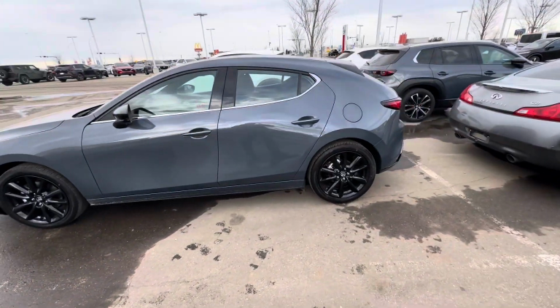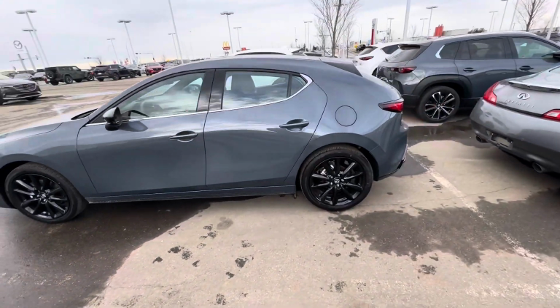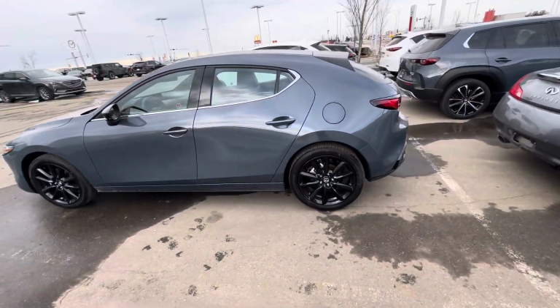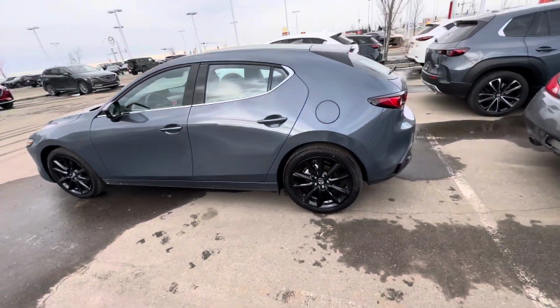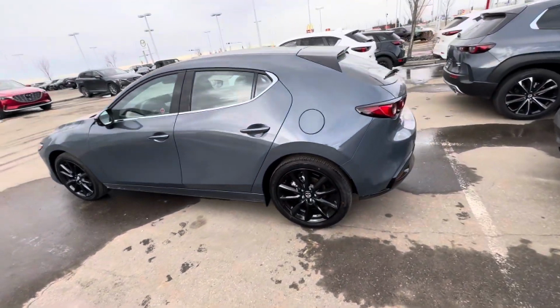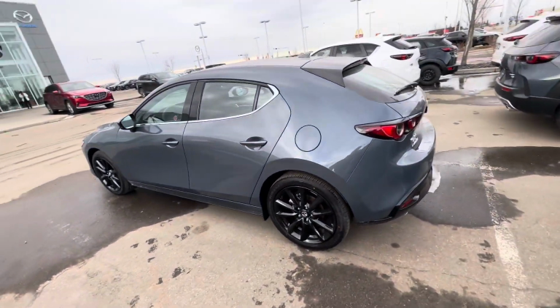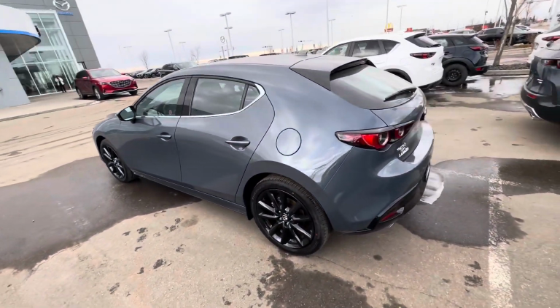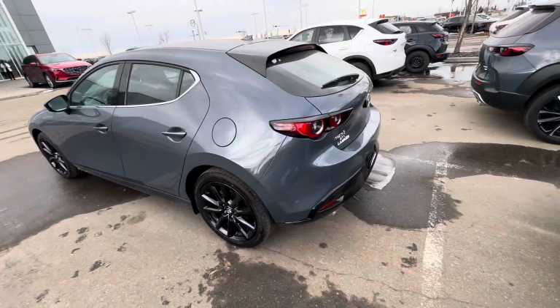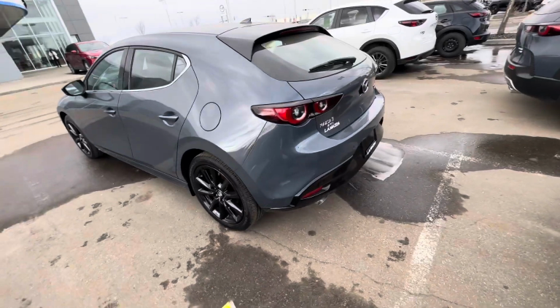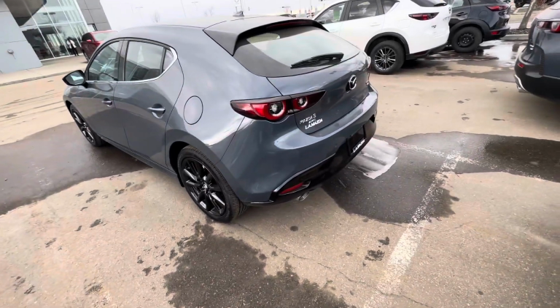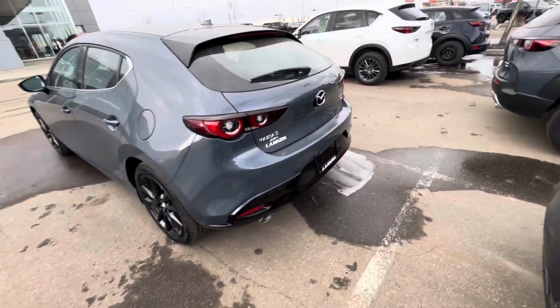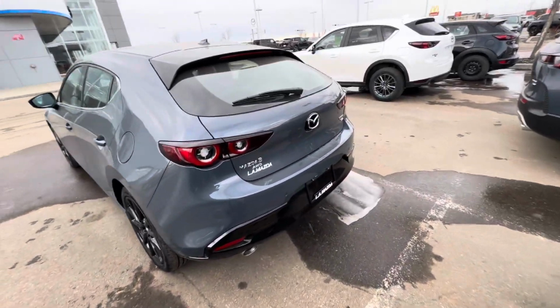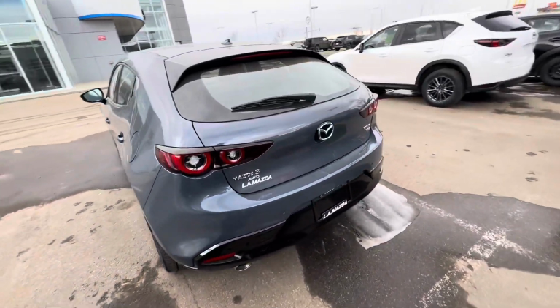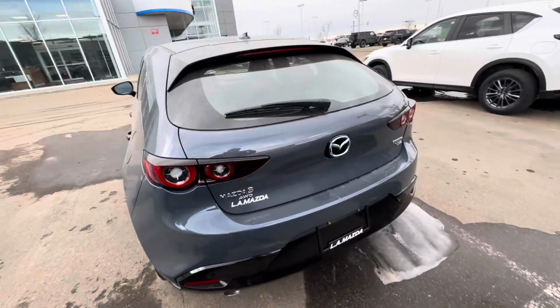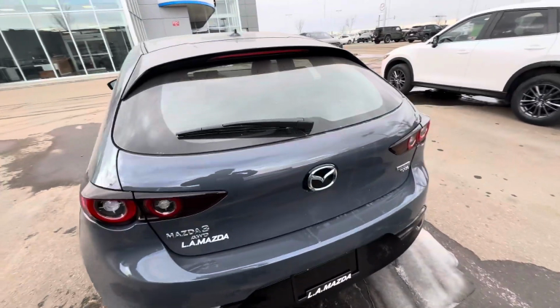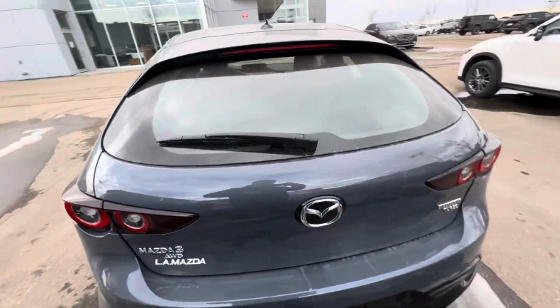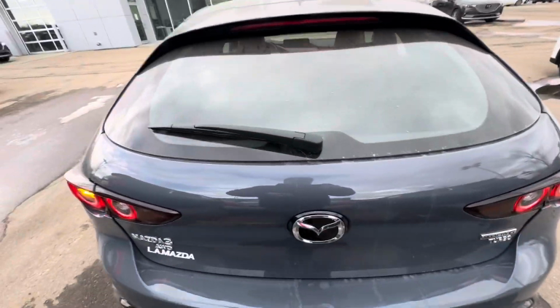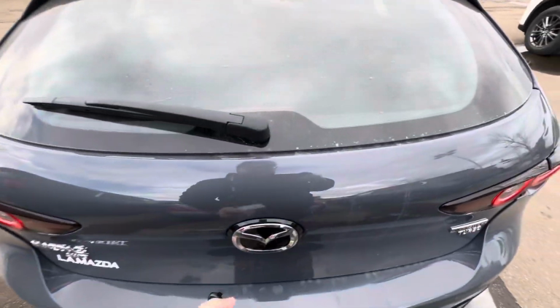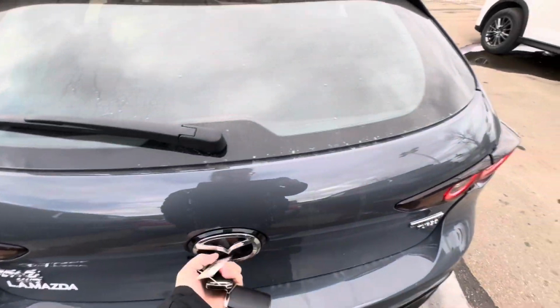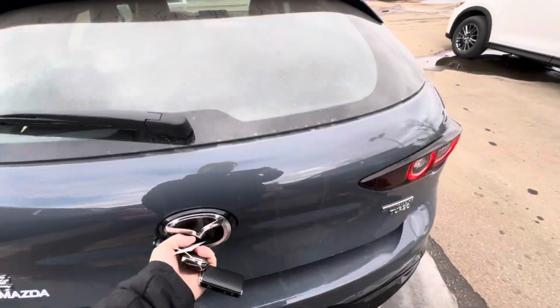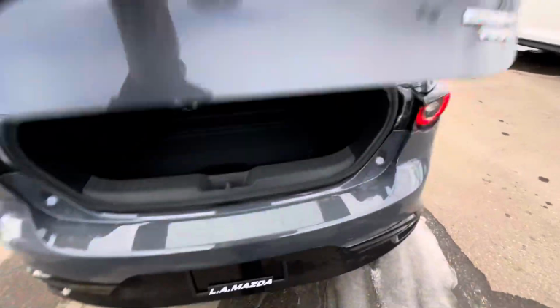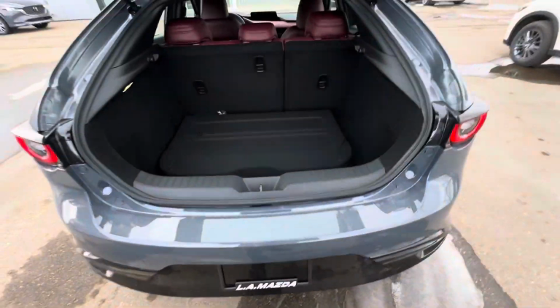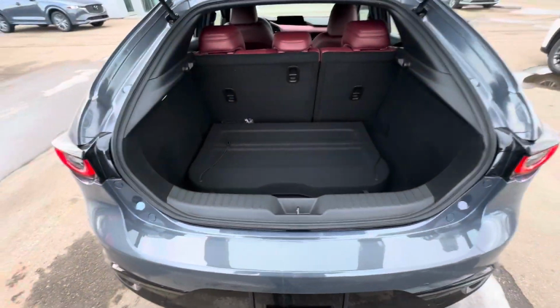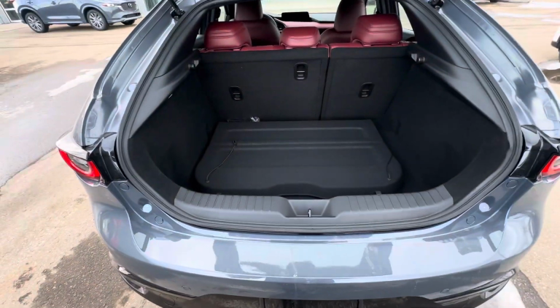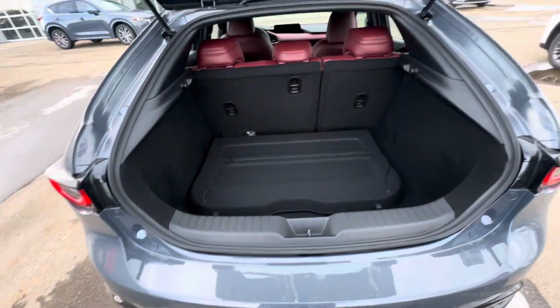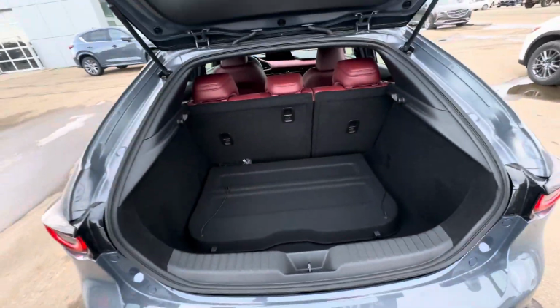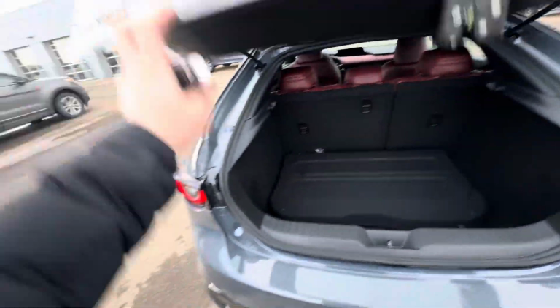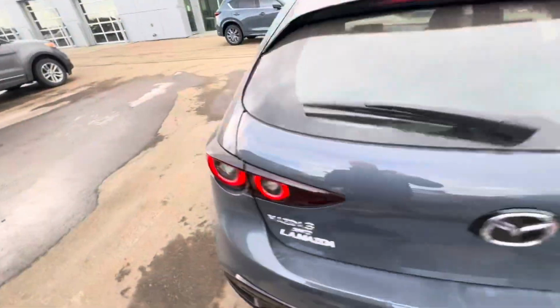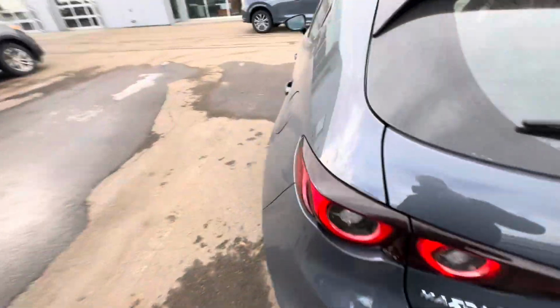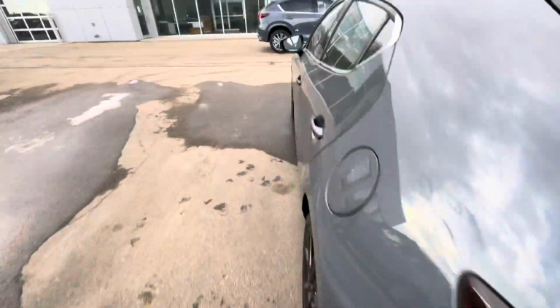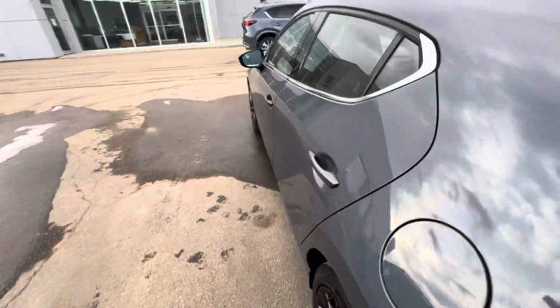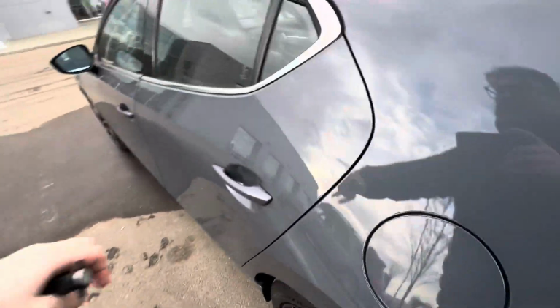Tons of room, super spacious. Let me show you the trunk here — the trunk is absolutely fantastic, tons of room. This one has a red interior and is a higher trim level.